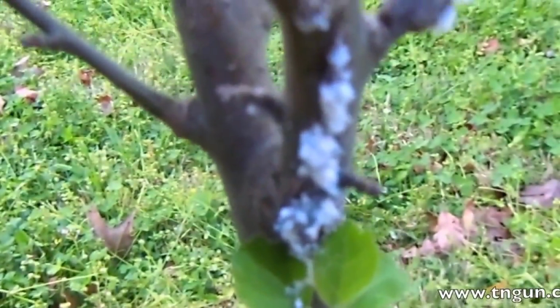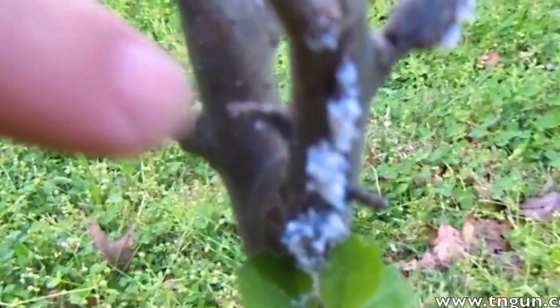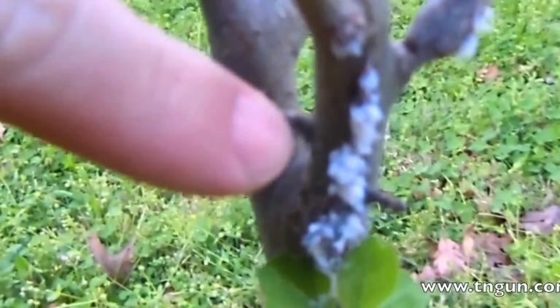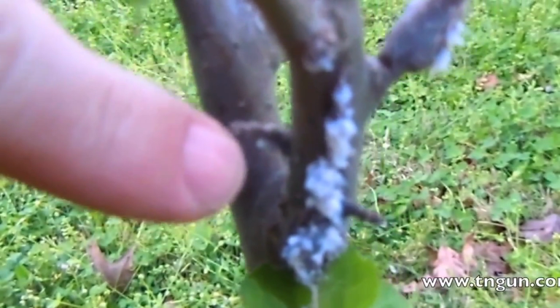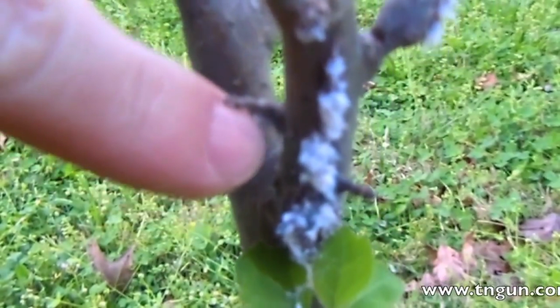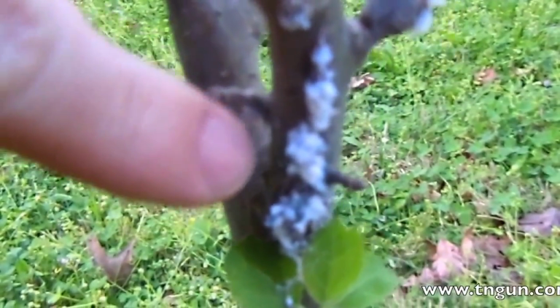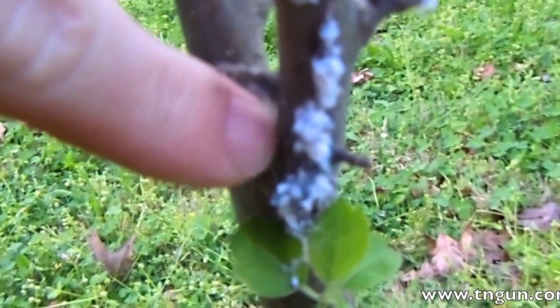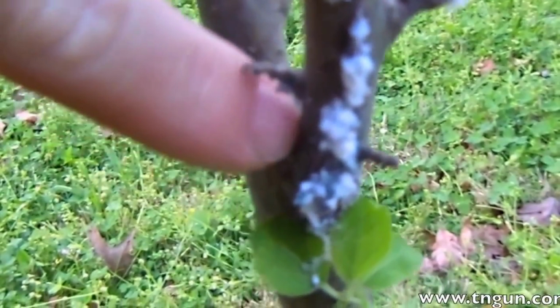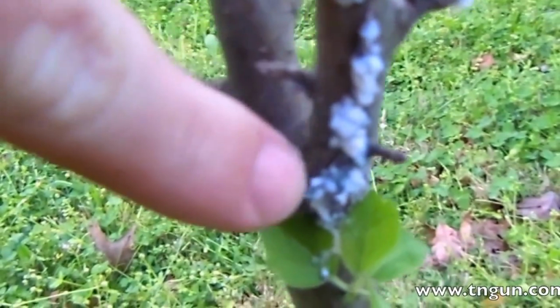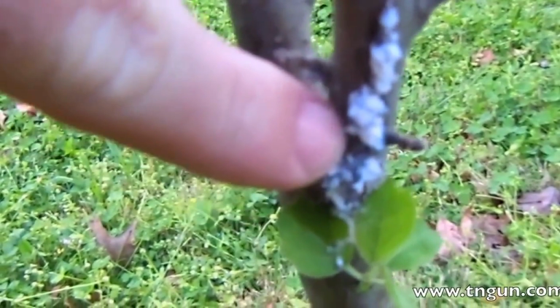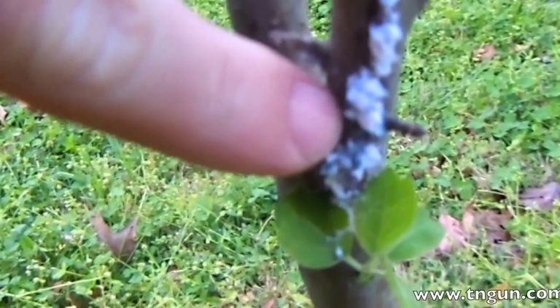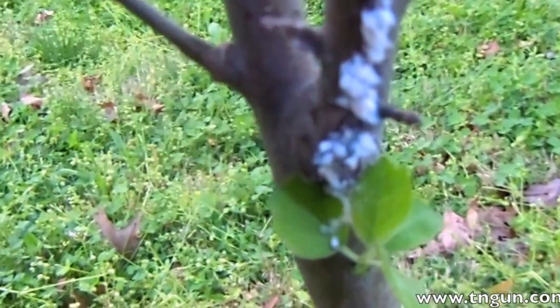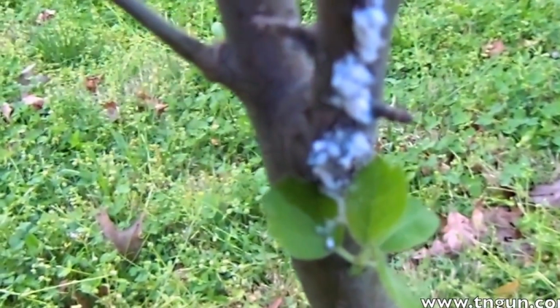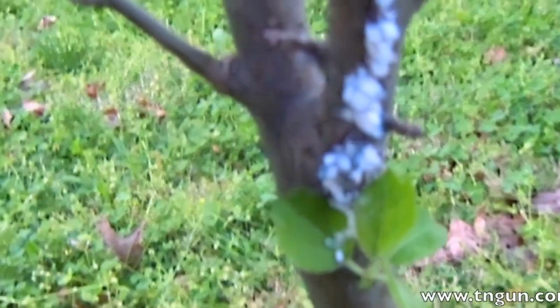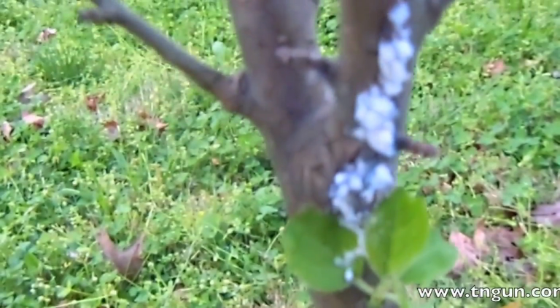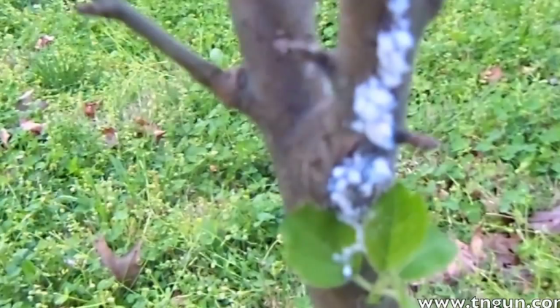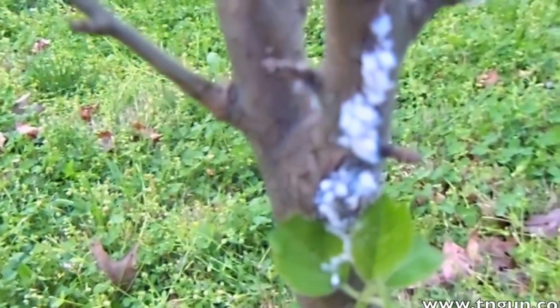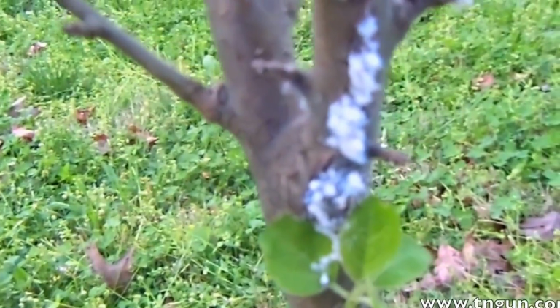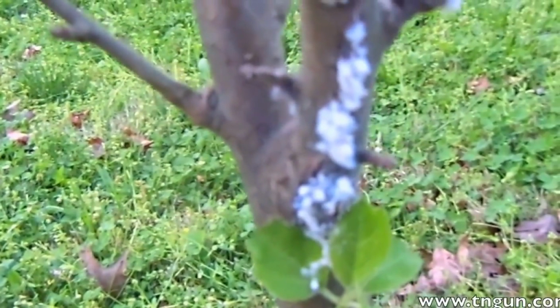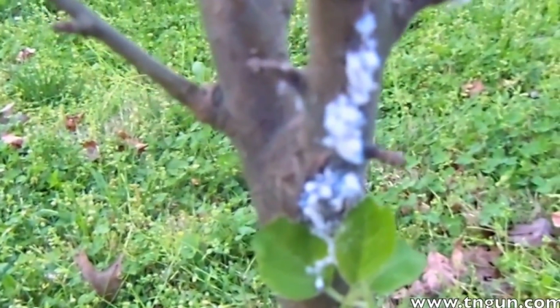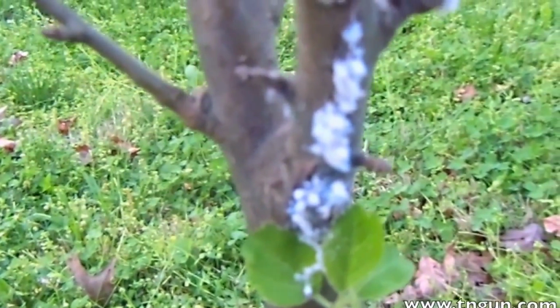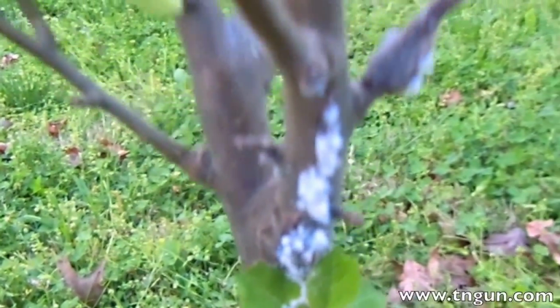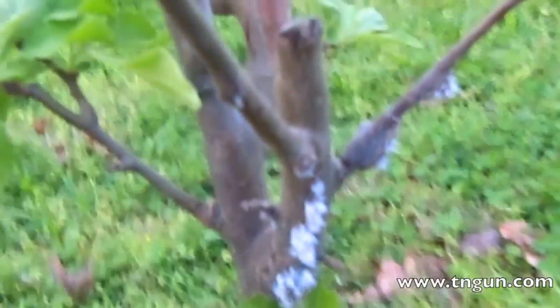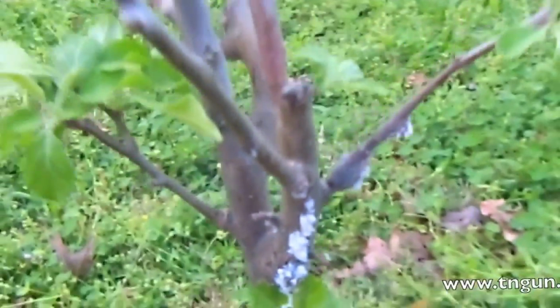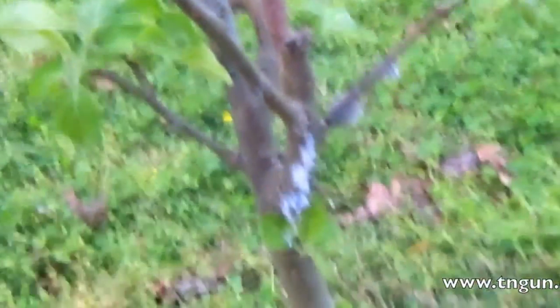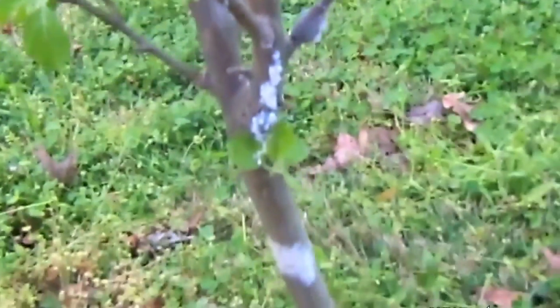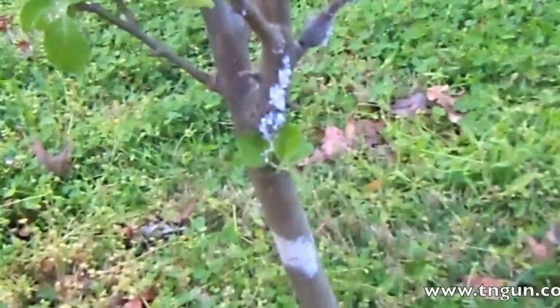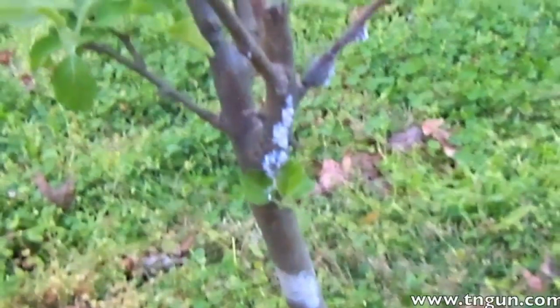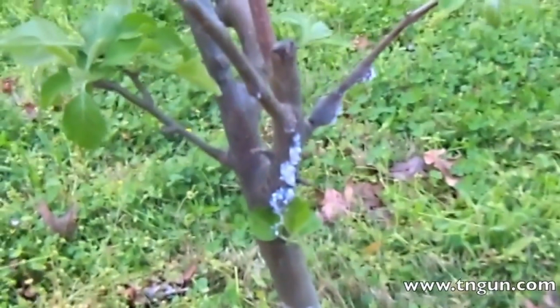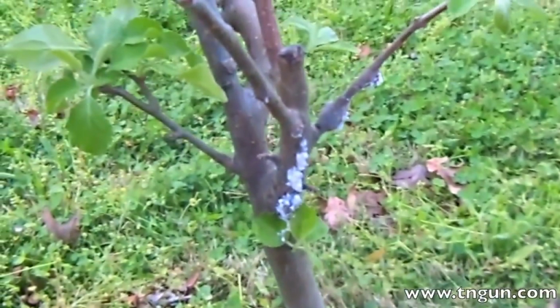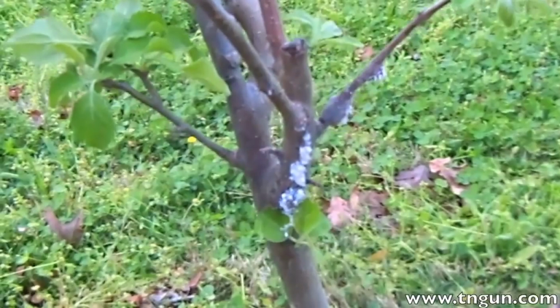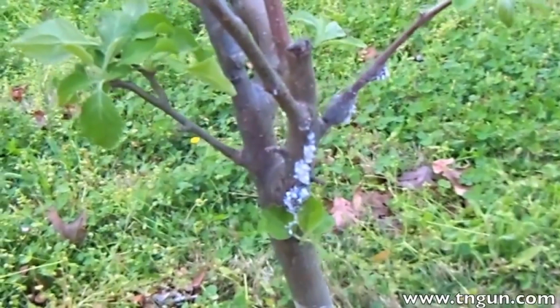See this? It looks like a fungus — a little white fungus — but it's actually an aphid. They're really hard to kill because of that waxy coating they have that protects them.